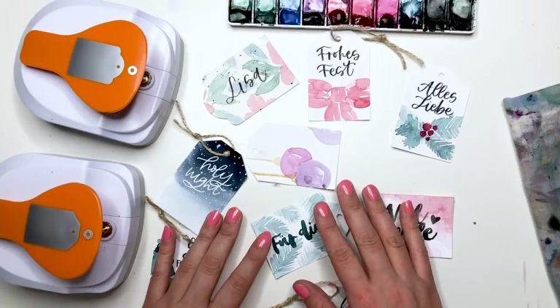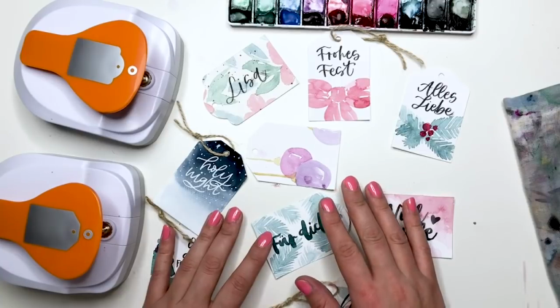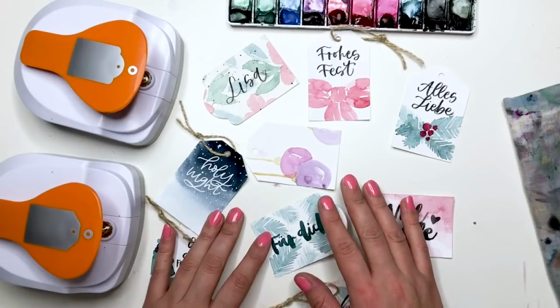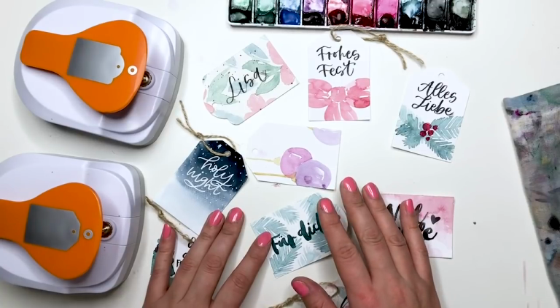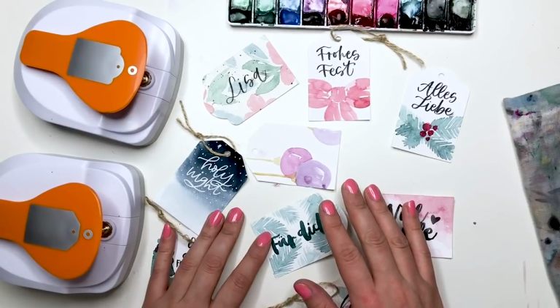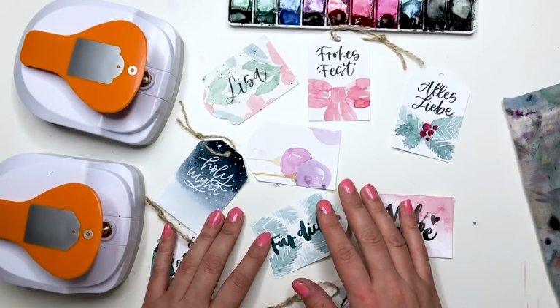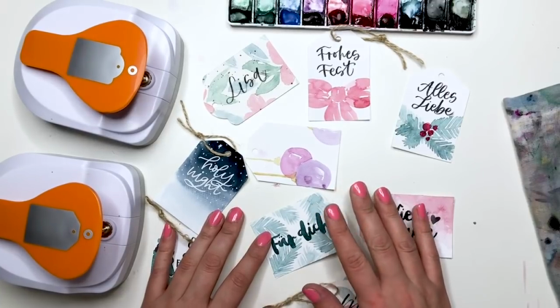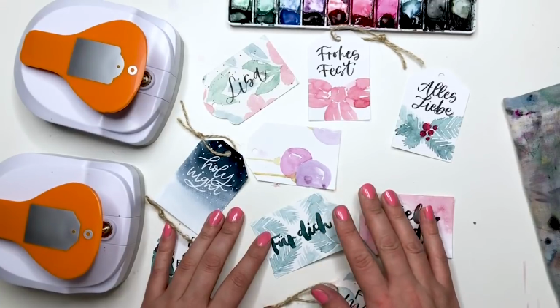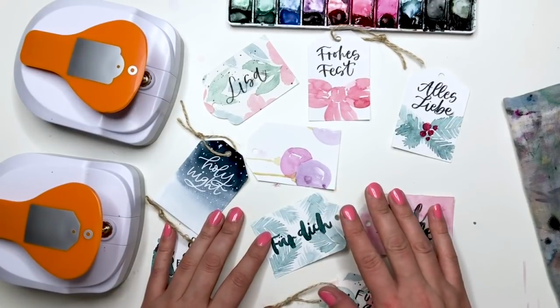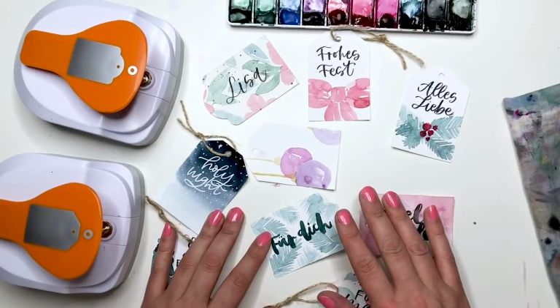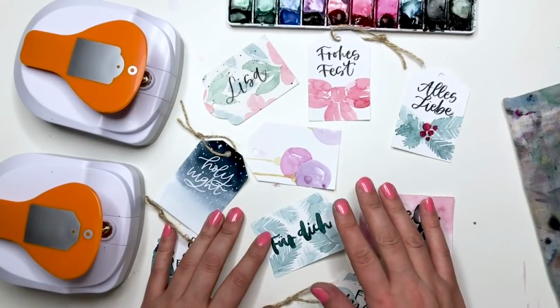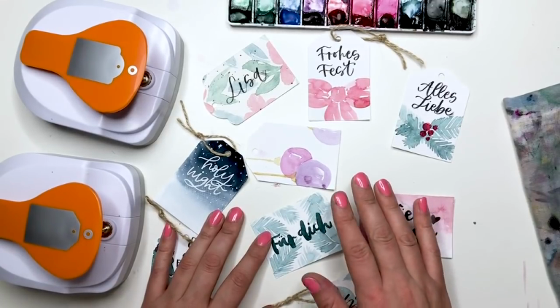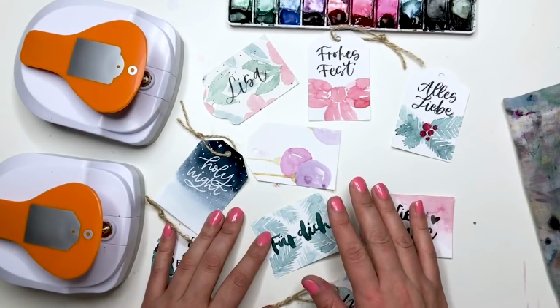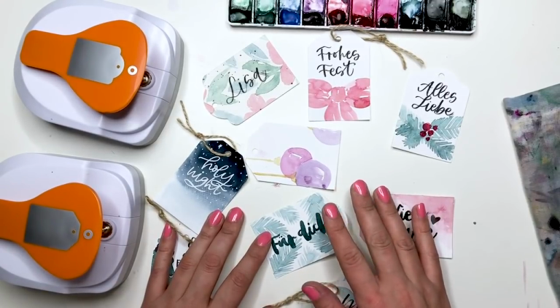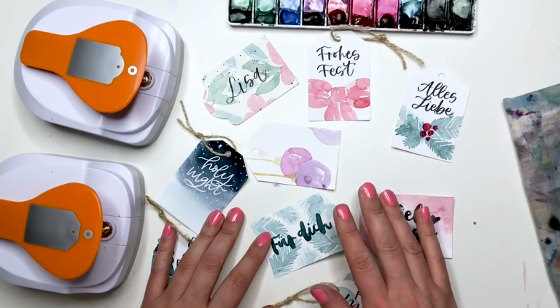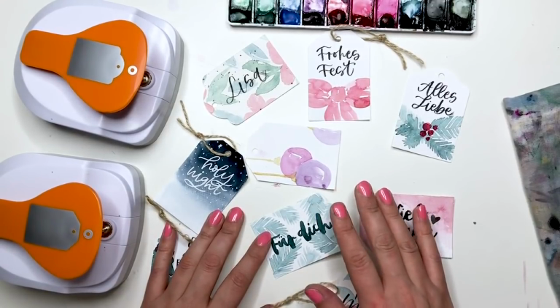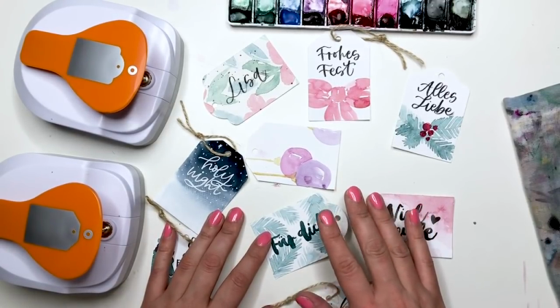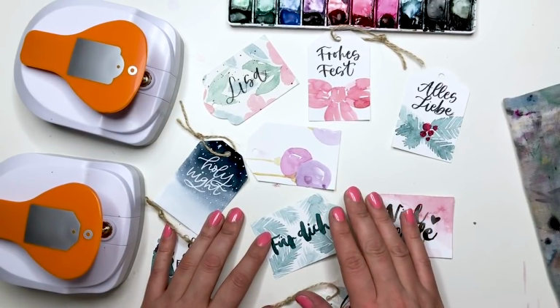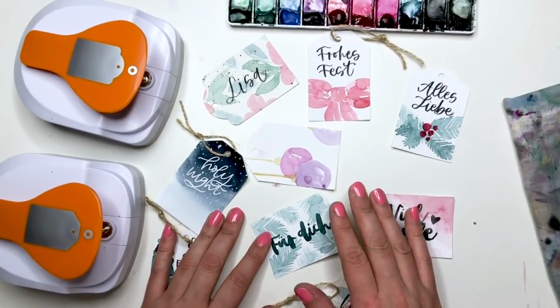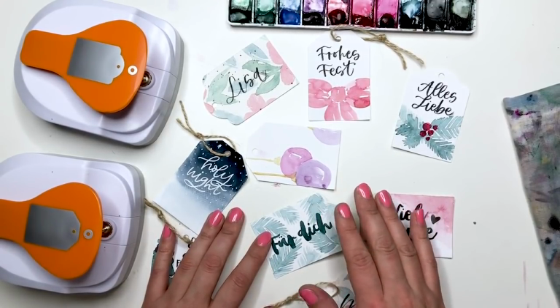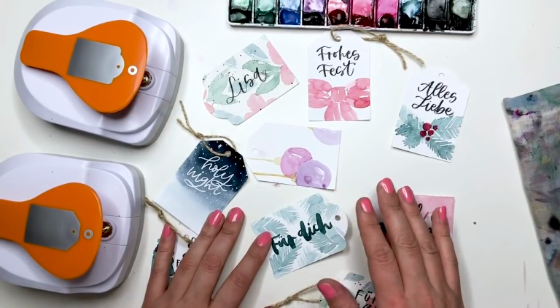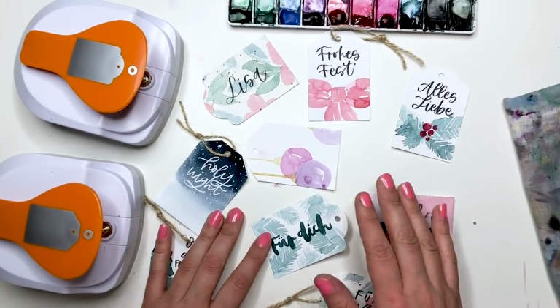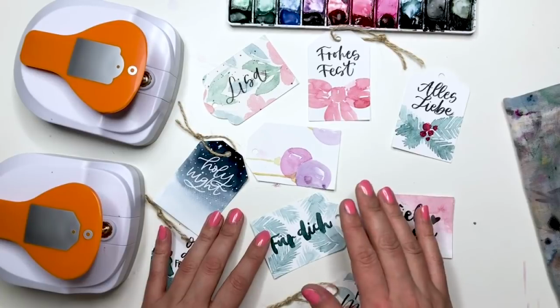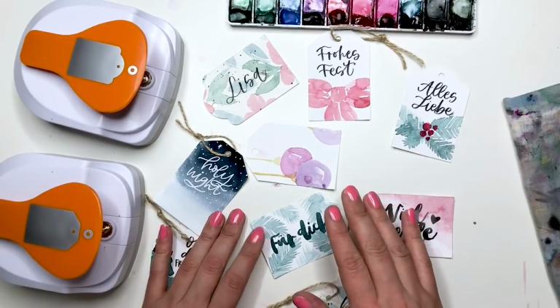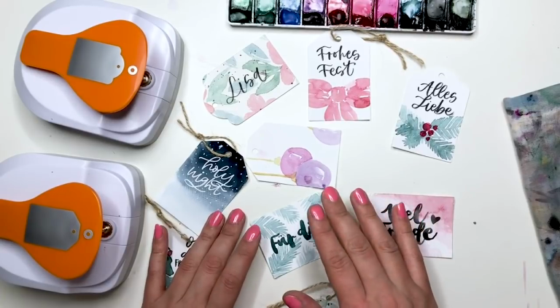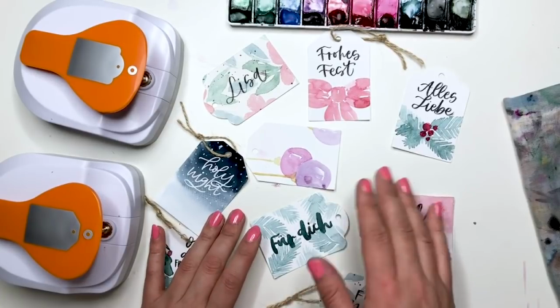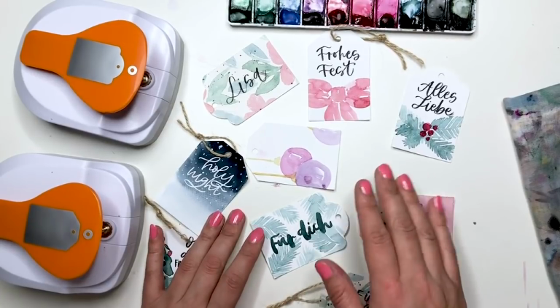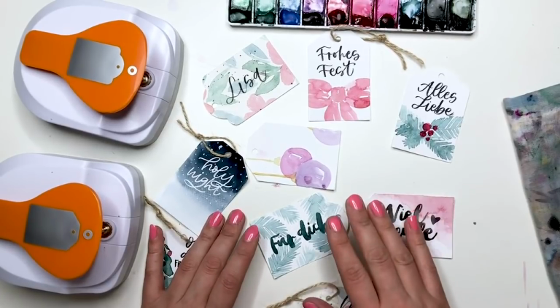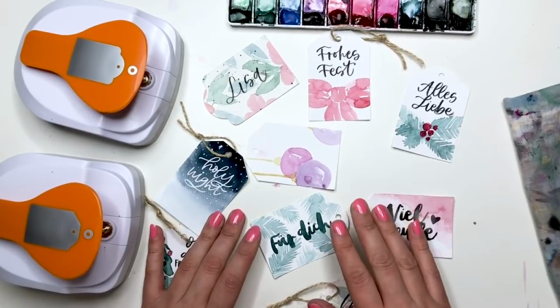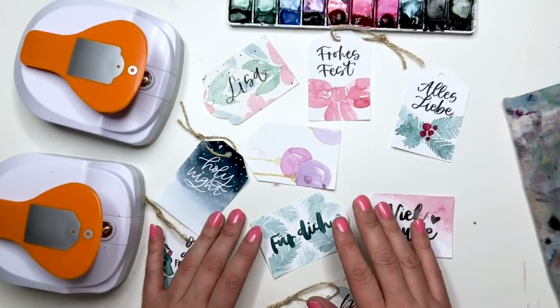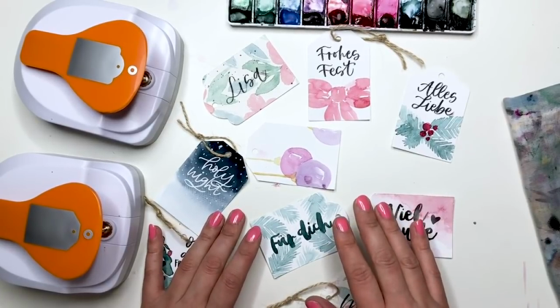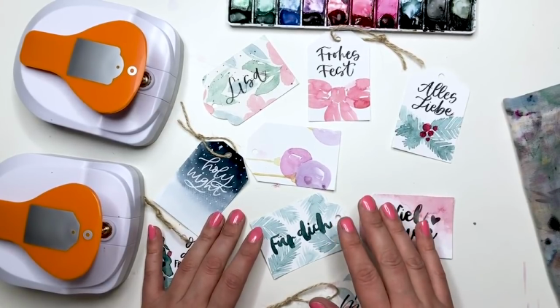Hallo ihr Lieben, schön, dass ihr wieder eingeschaltet habt. Heute nehme ich zu einem neuen Christmas DIY Watercolor Tutorial.